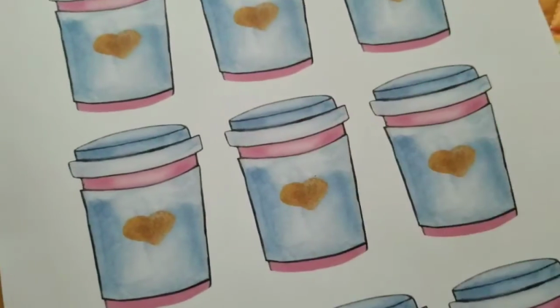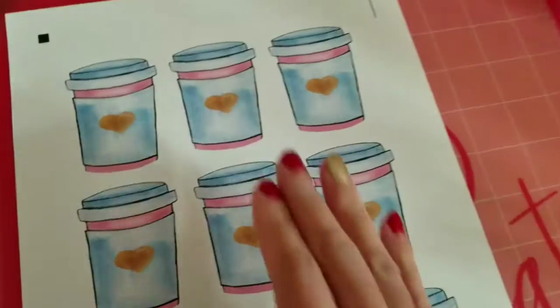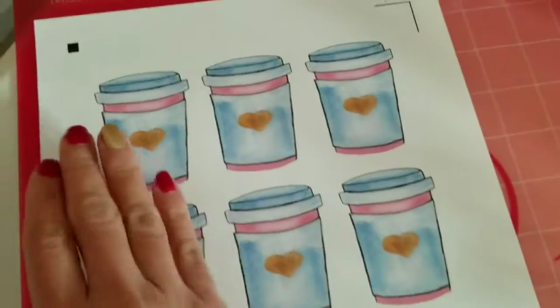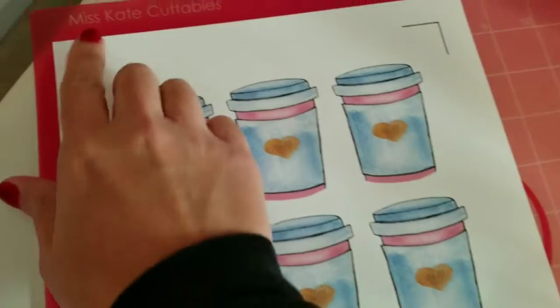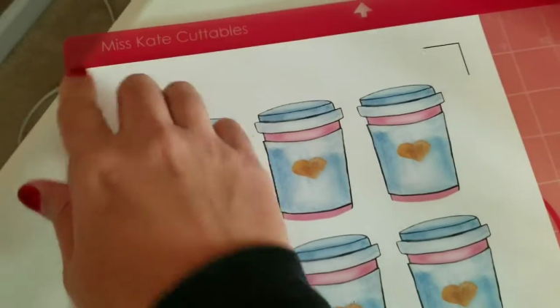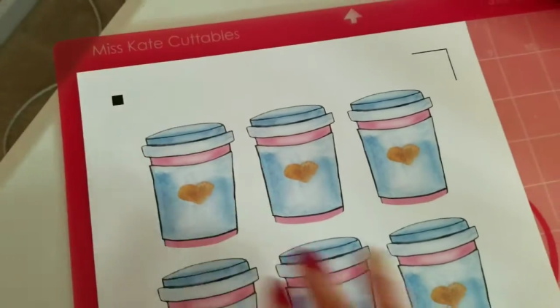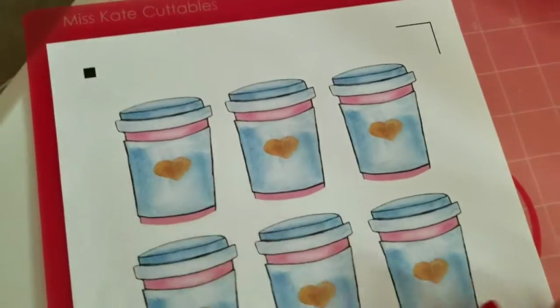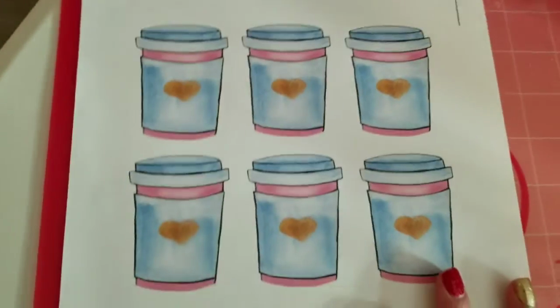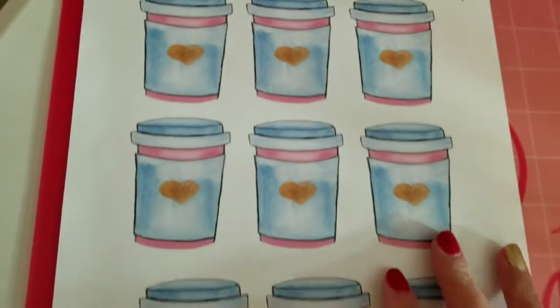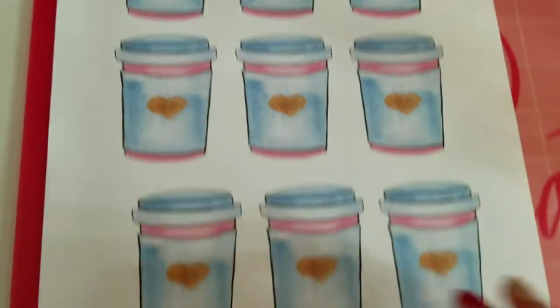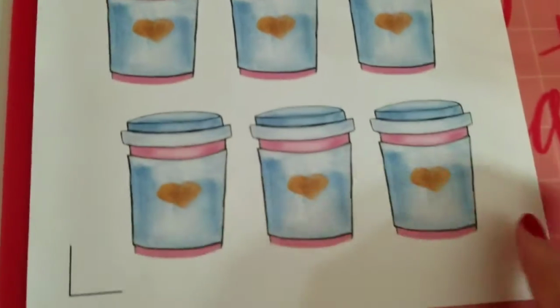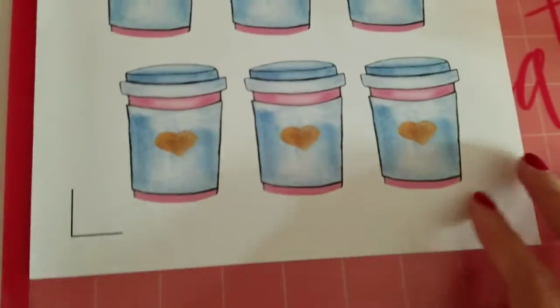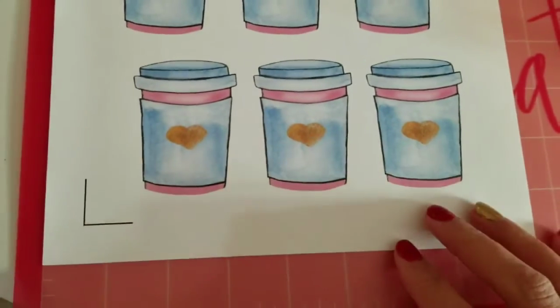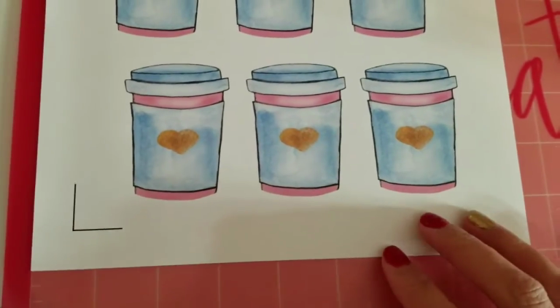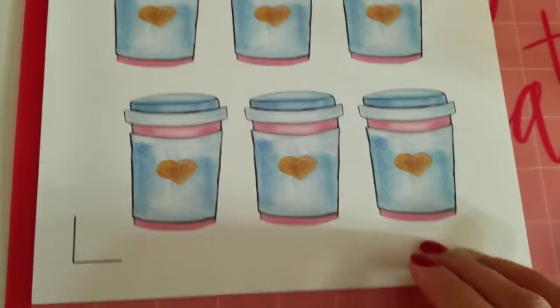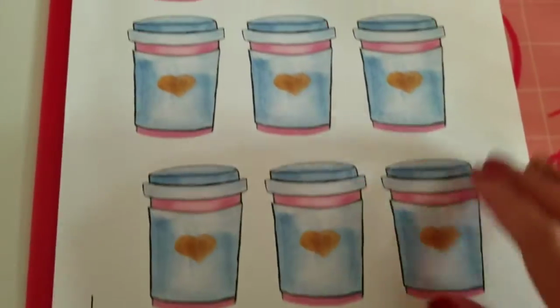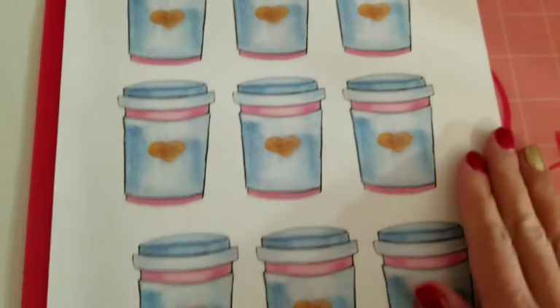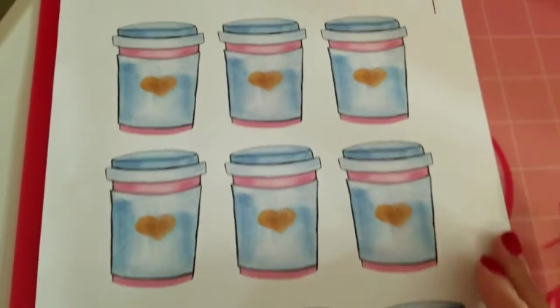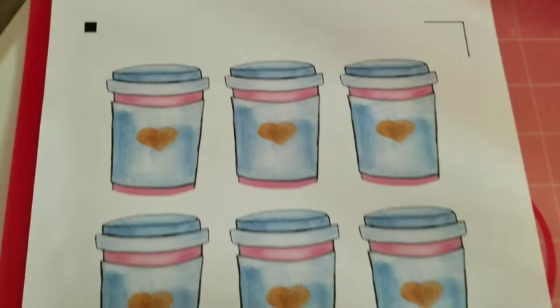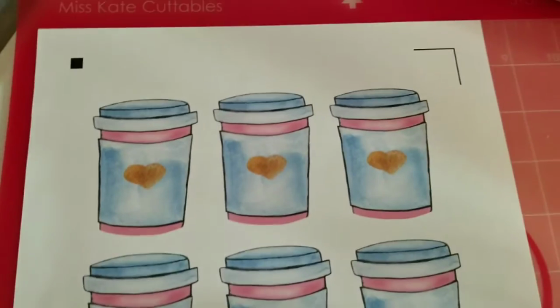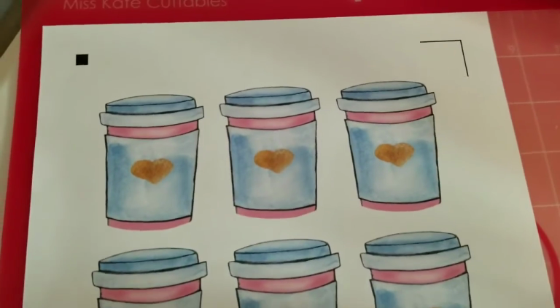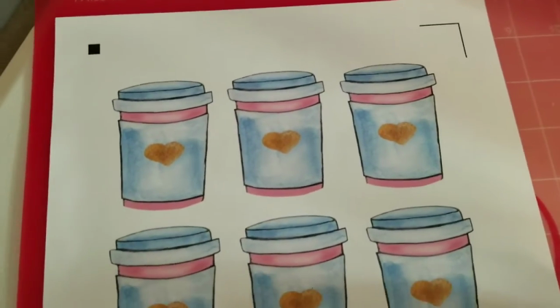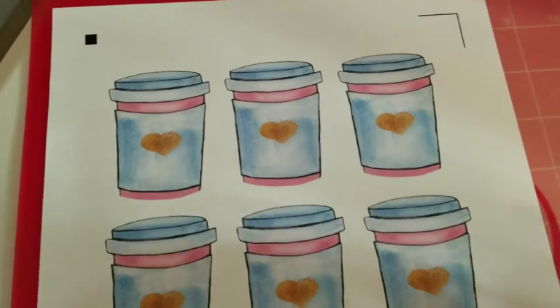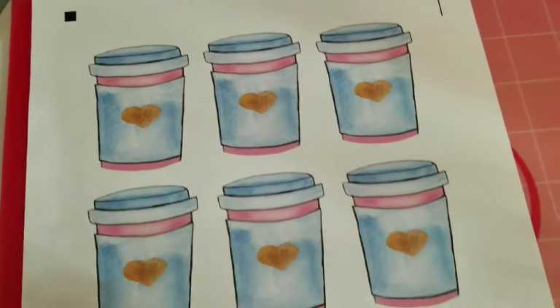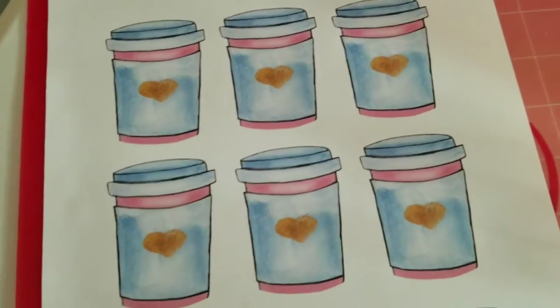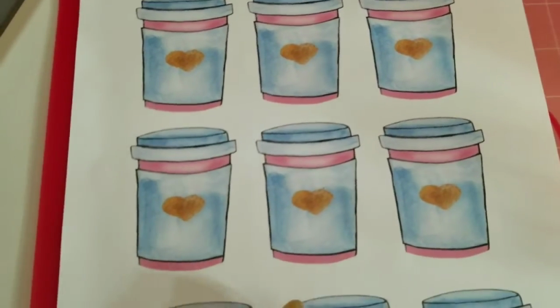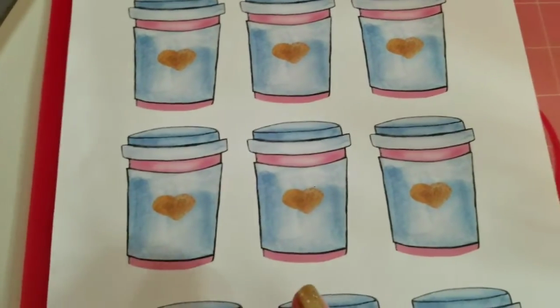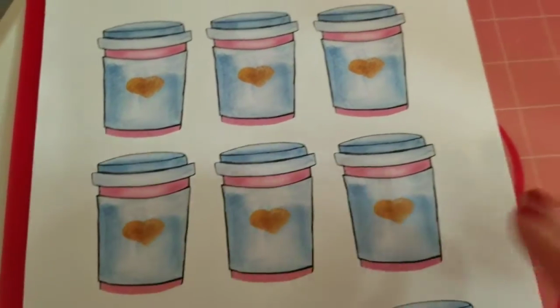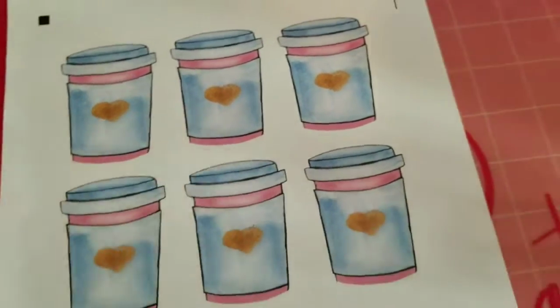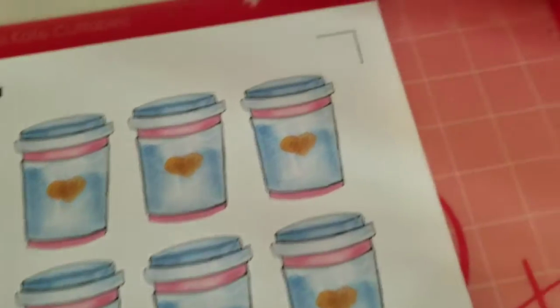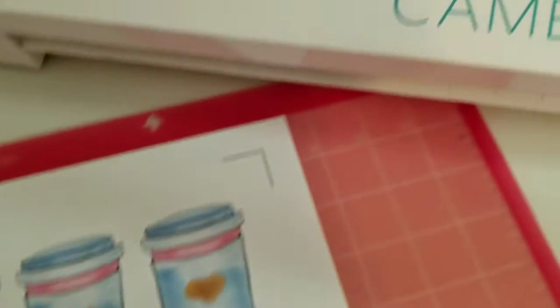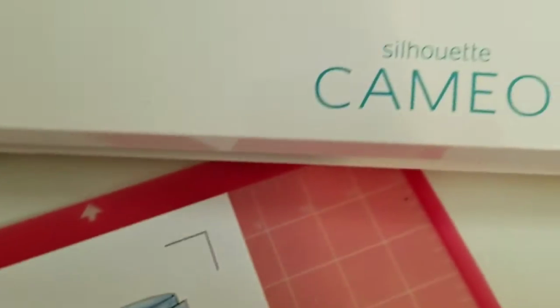Okay so now I just loaded up my sticker sheet onto my mat and I'm going to go ahead and put it on my Silhouette Cameo.